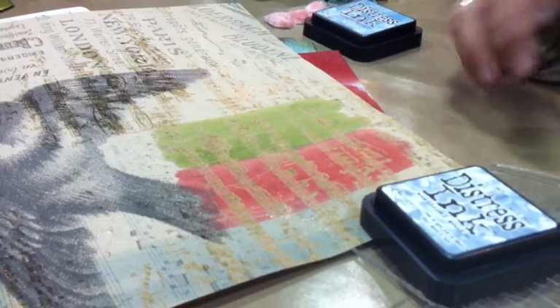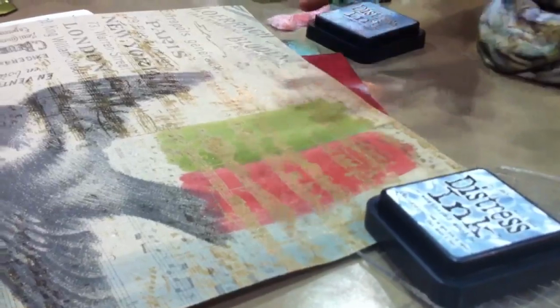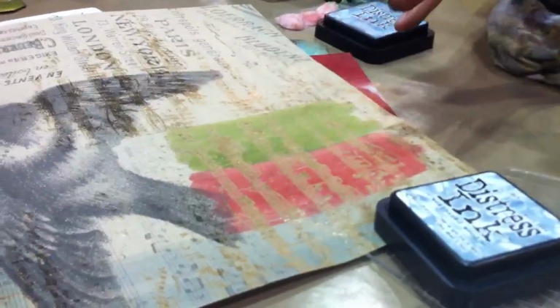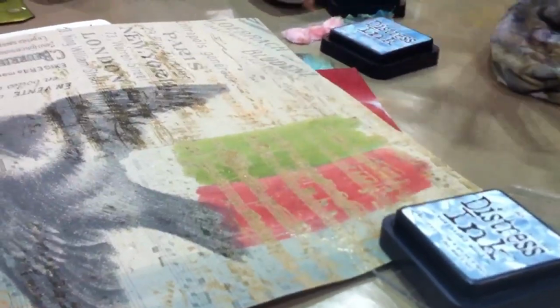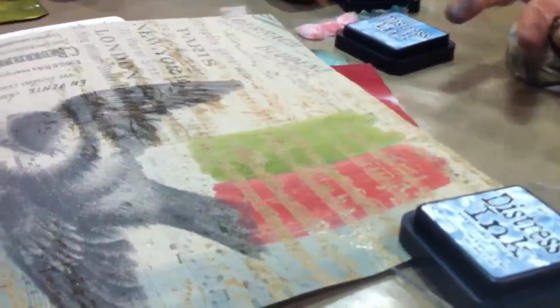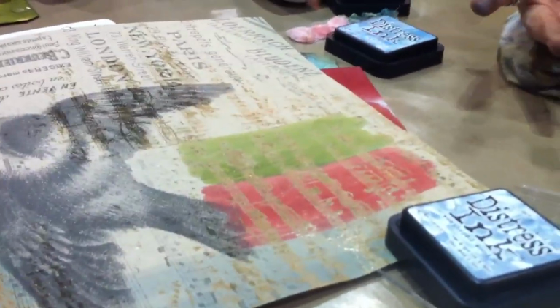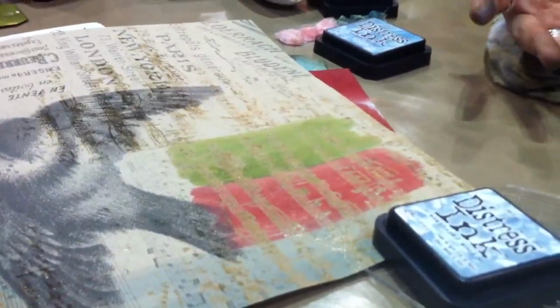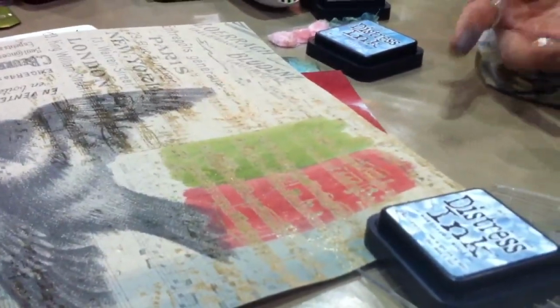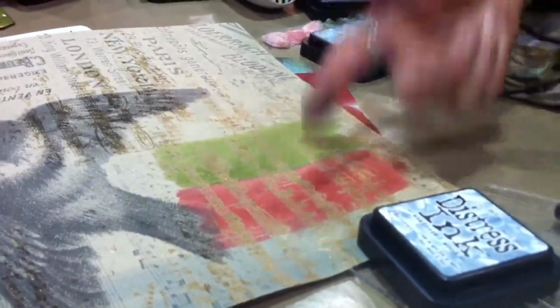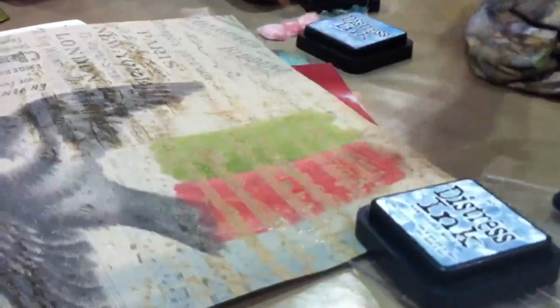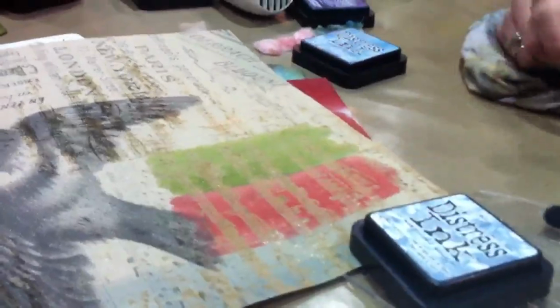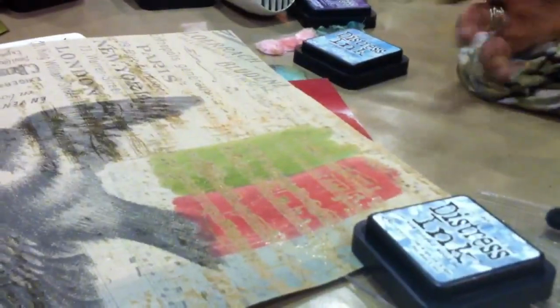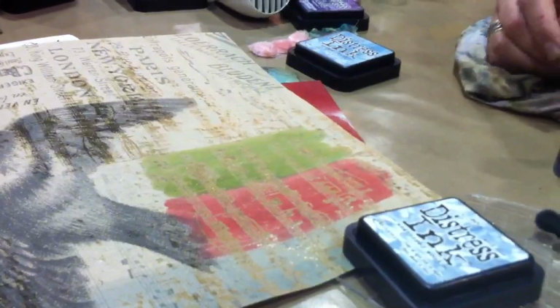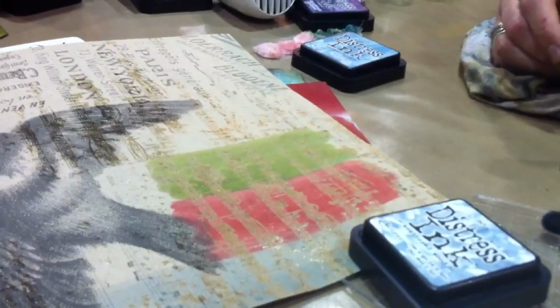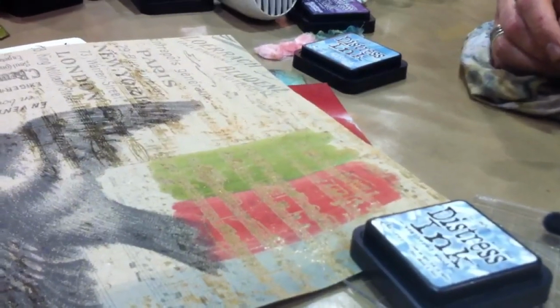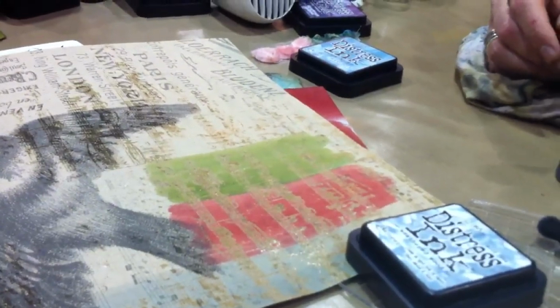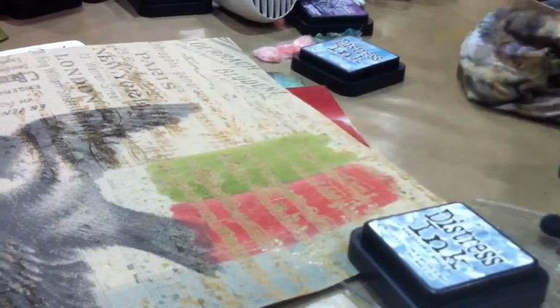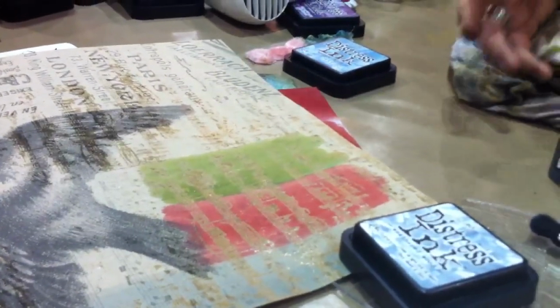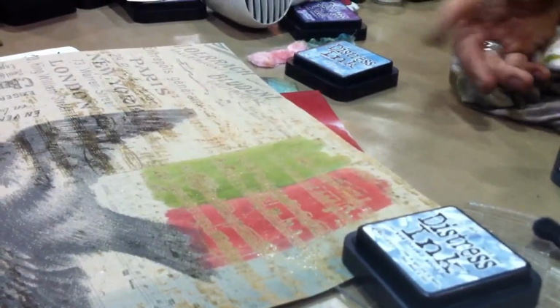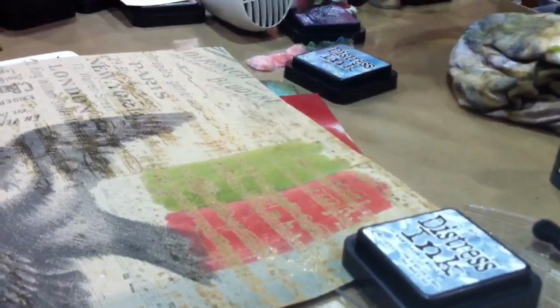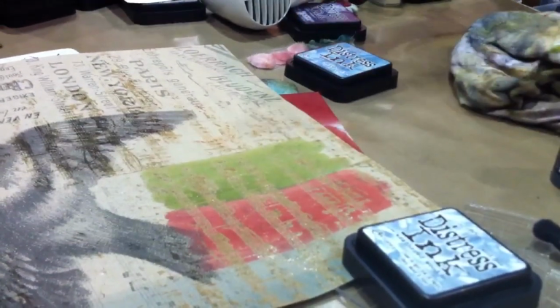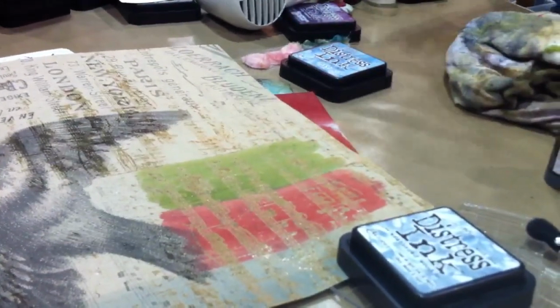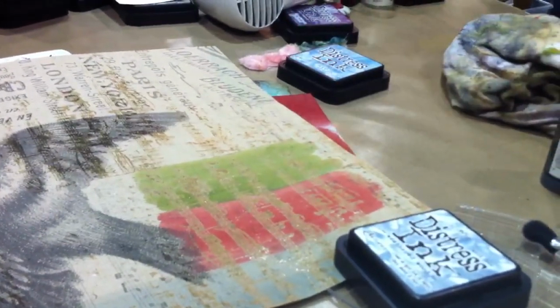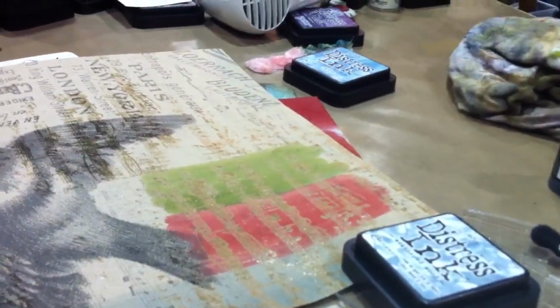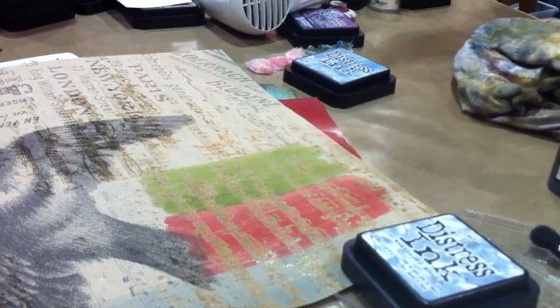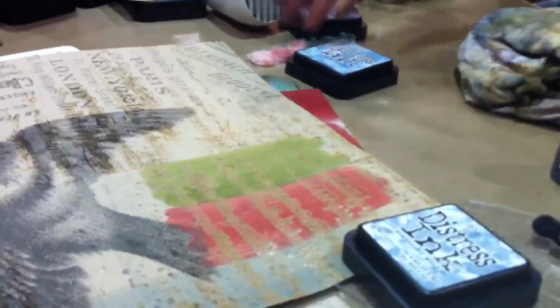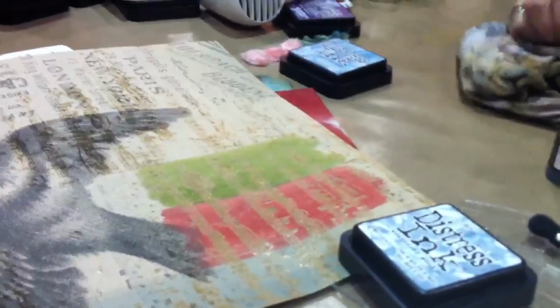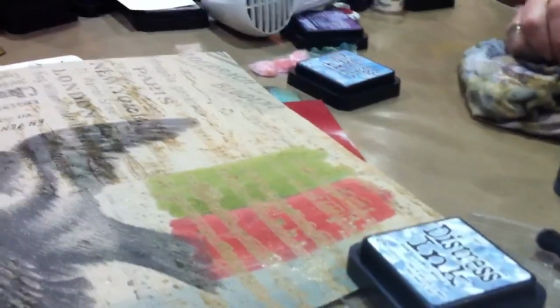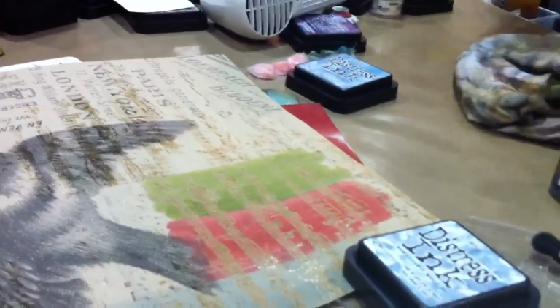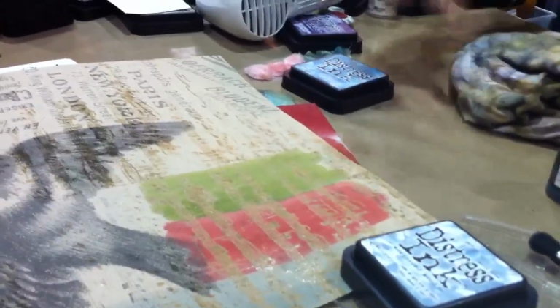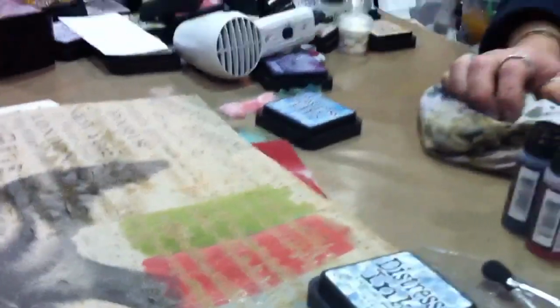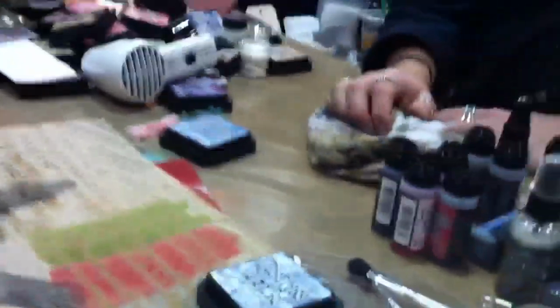If you wanted this more intense, a second layer of the color would give you a more saturated version. If you wanted a deeper red or a deeper pink, you could go right over that and always layer these stains.